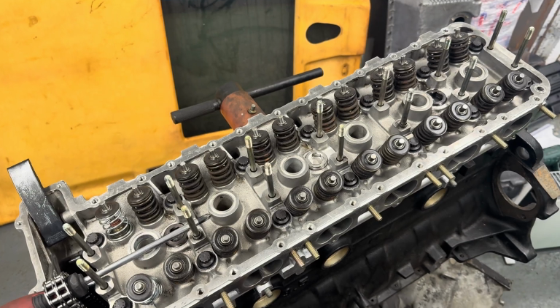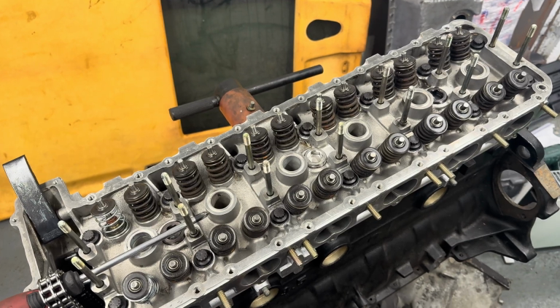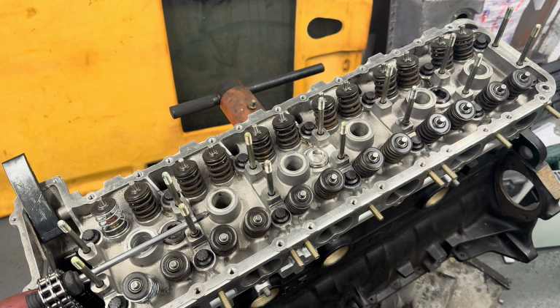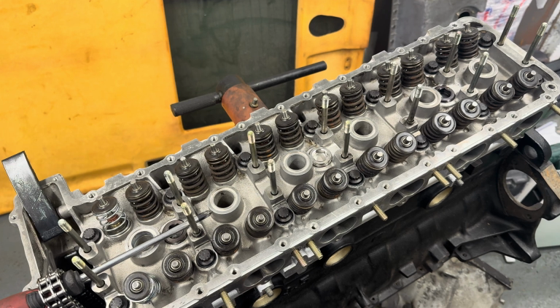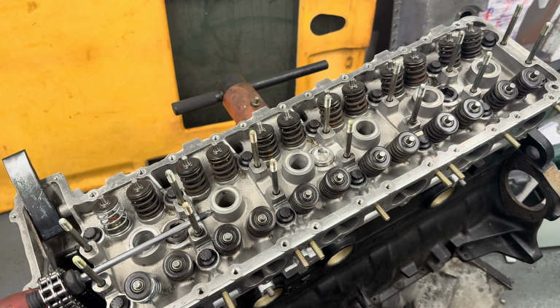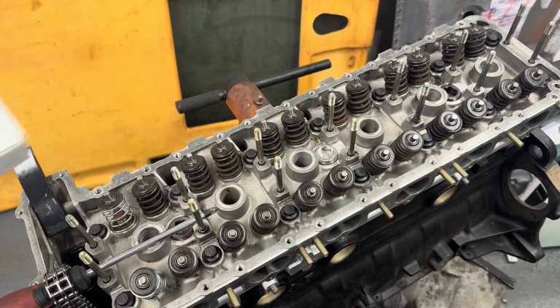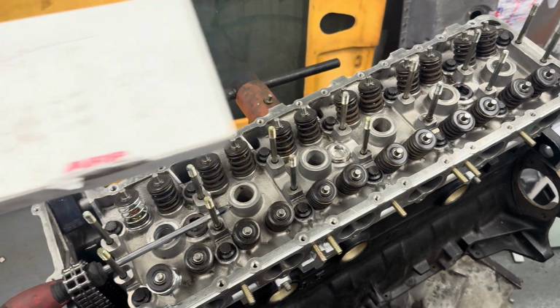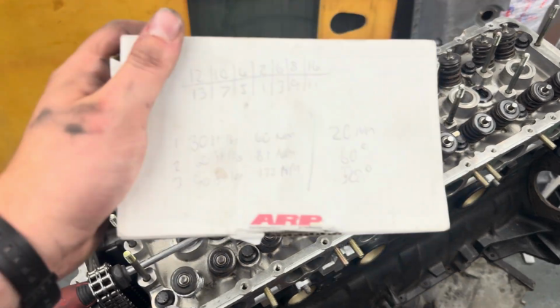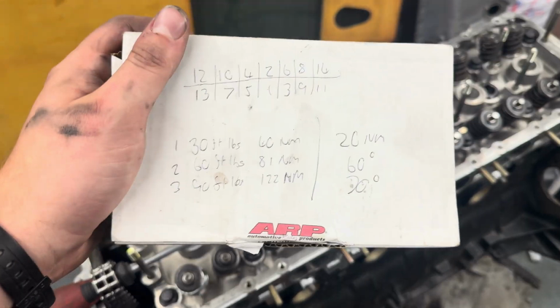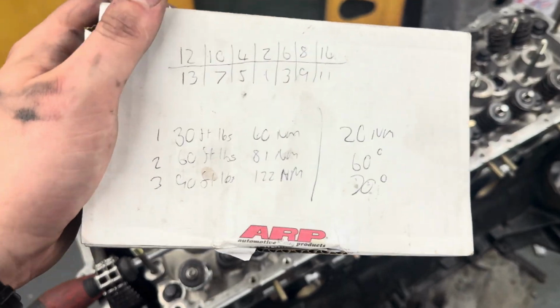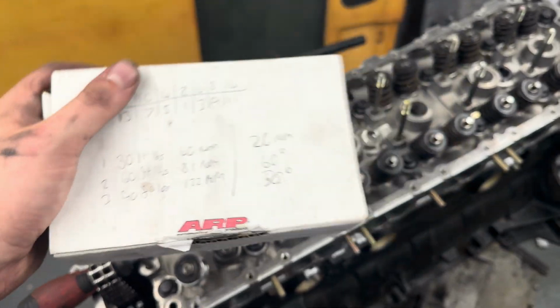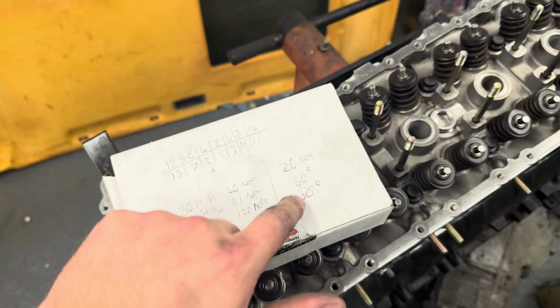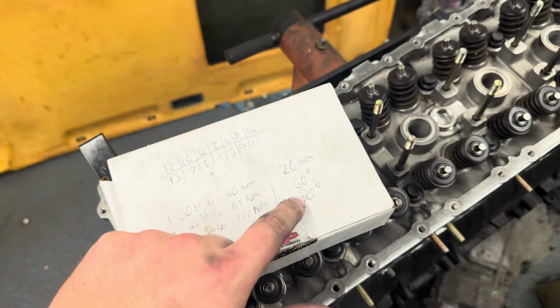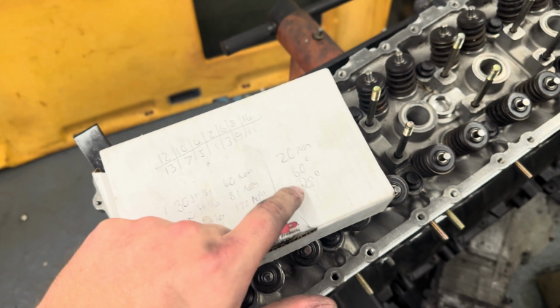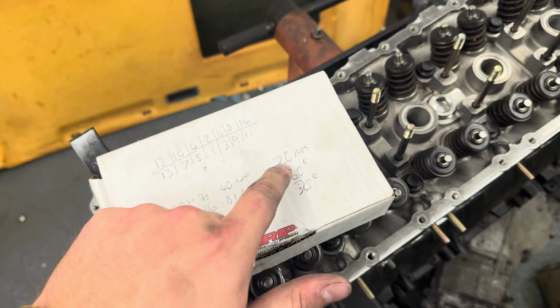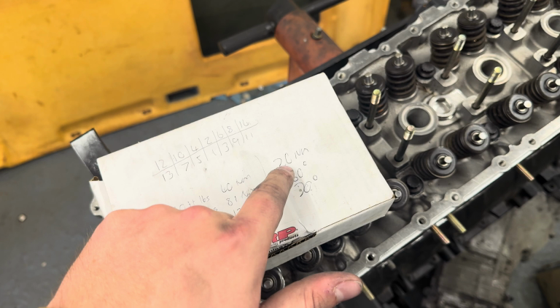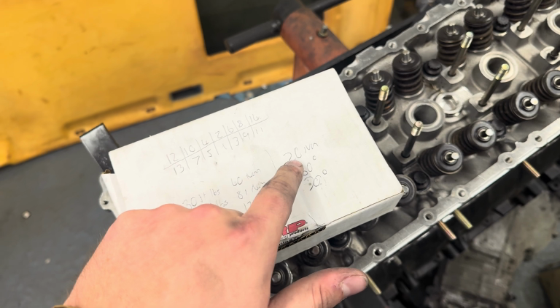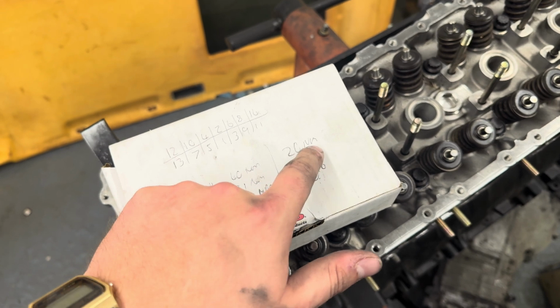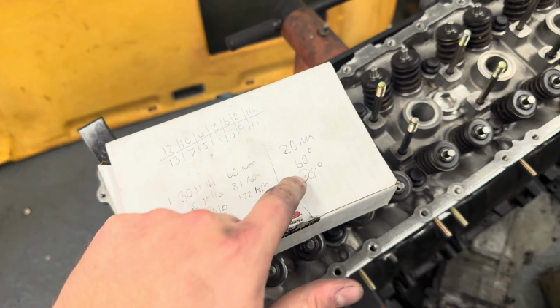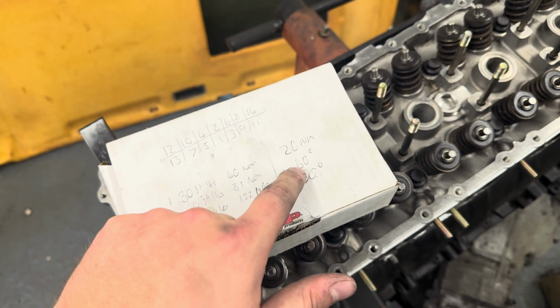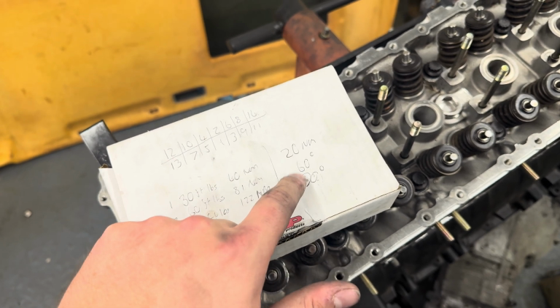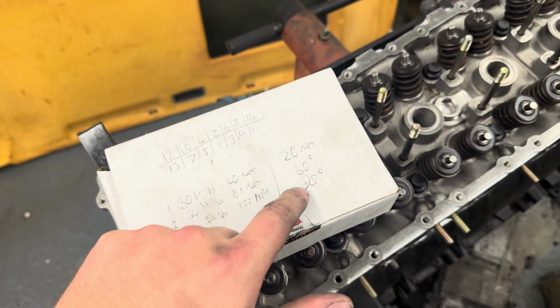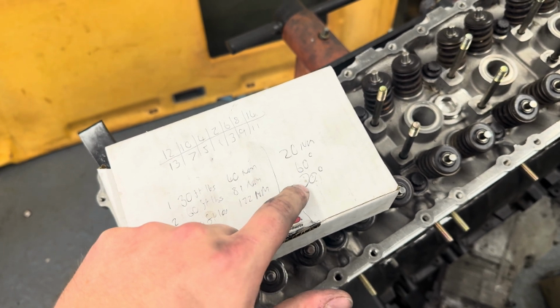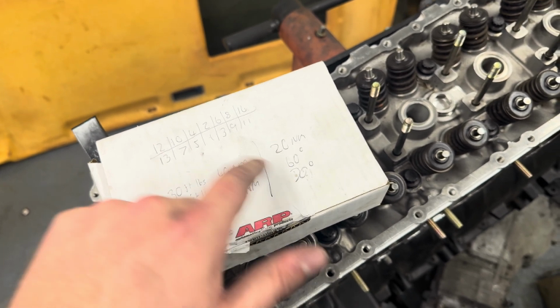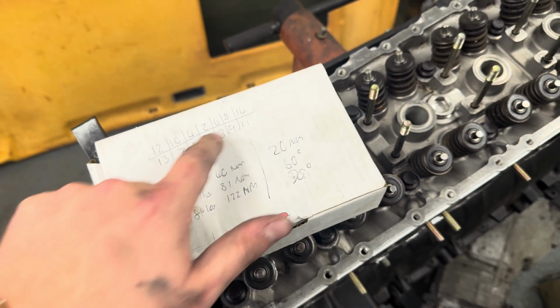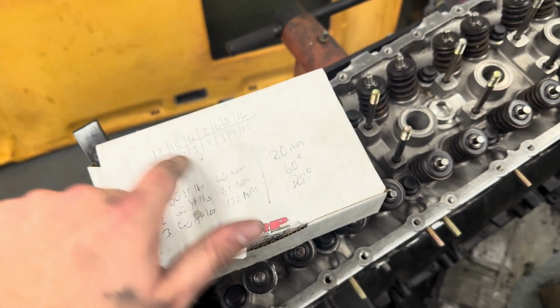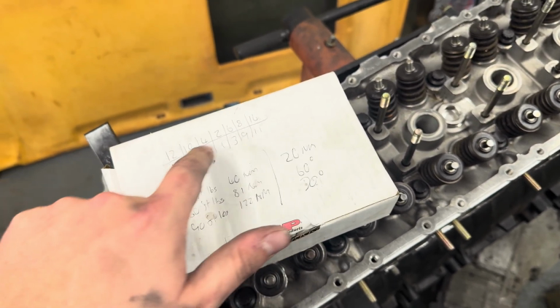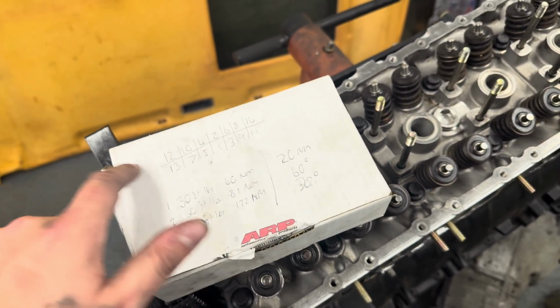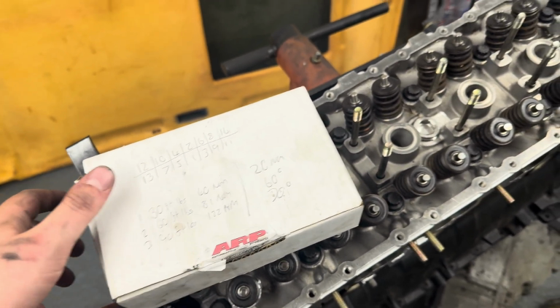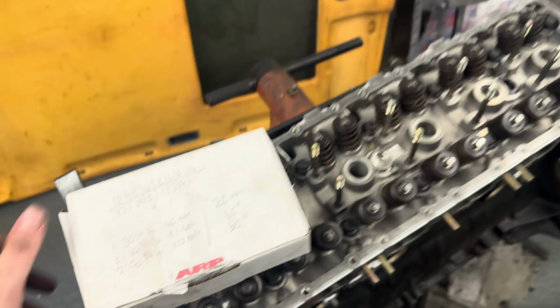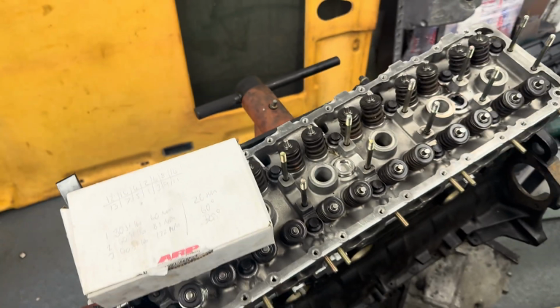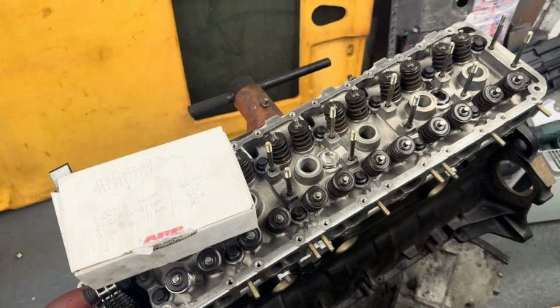The bolts are in and just hand tight. We've got some new specifications: it's going to start with 20 Newton meters, then 60 degrees, and then 70 degrees, following the same usual path.